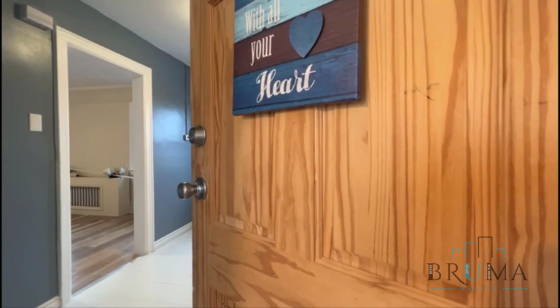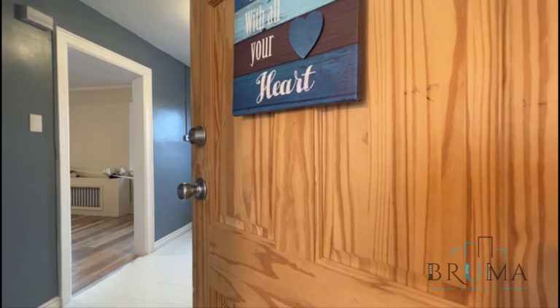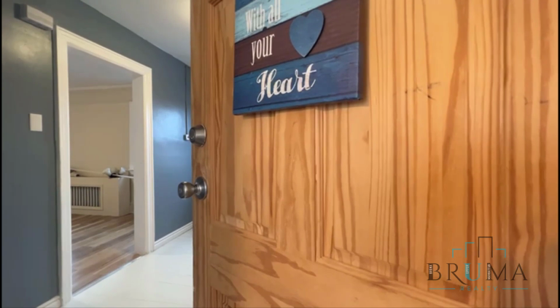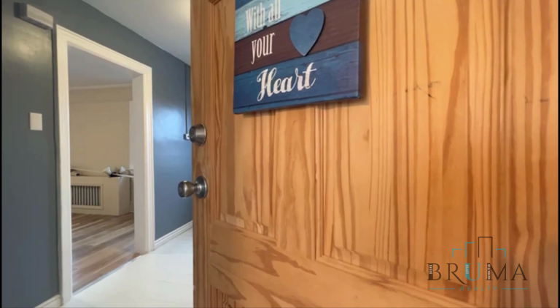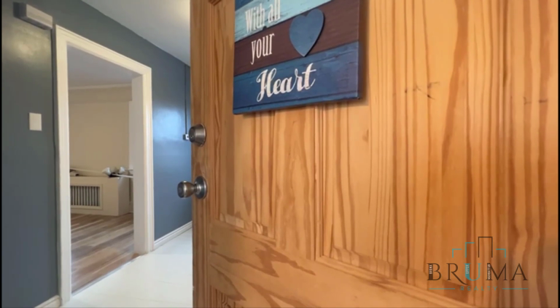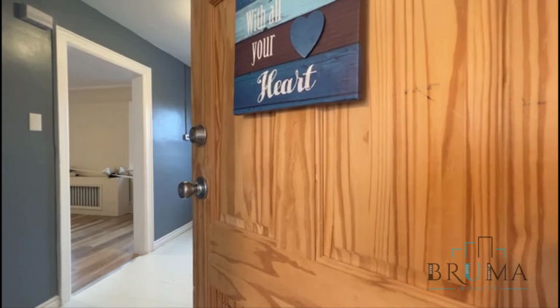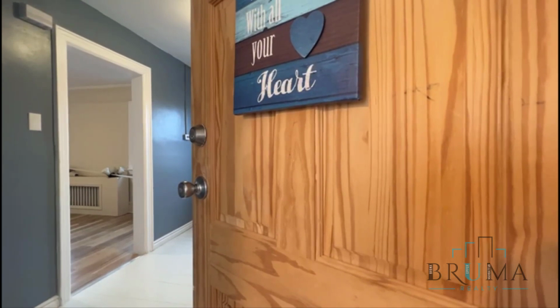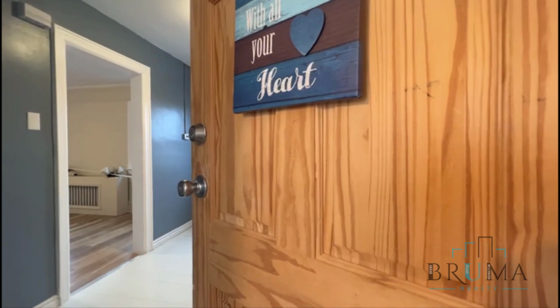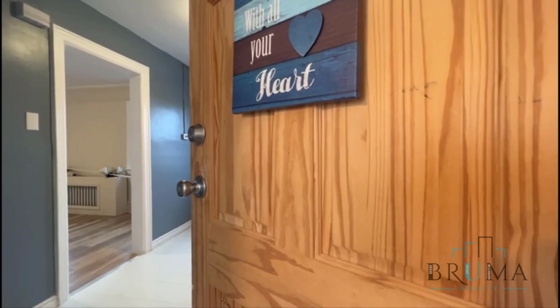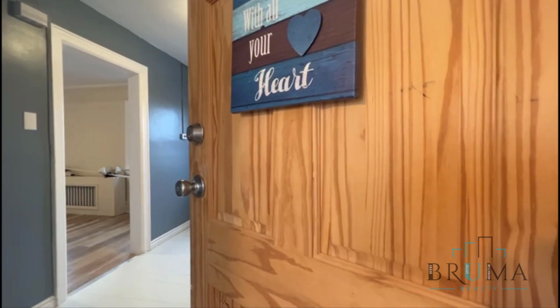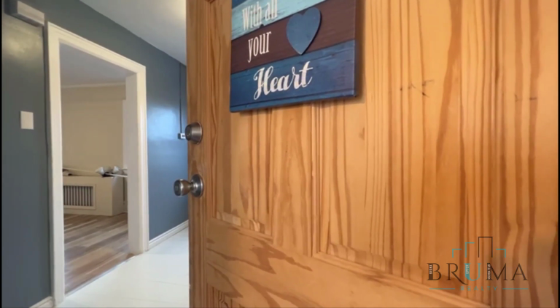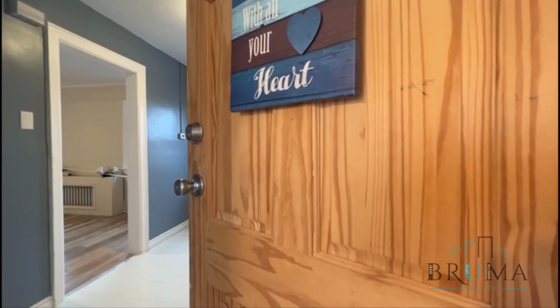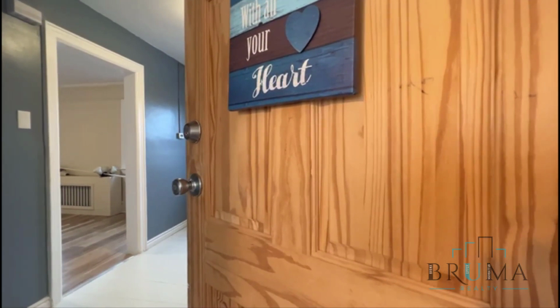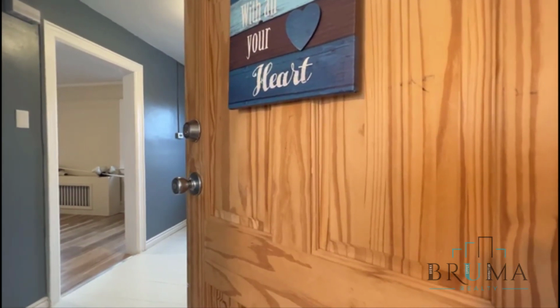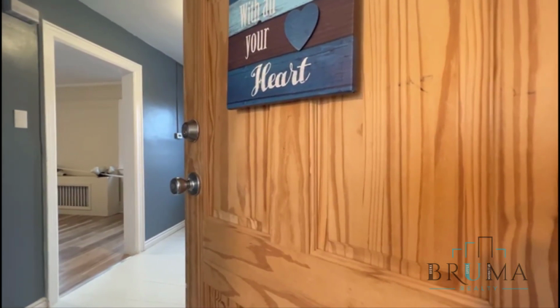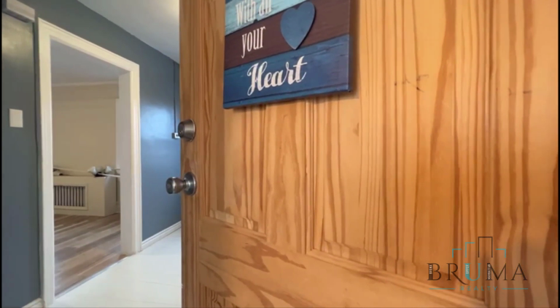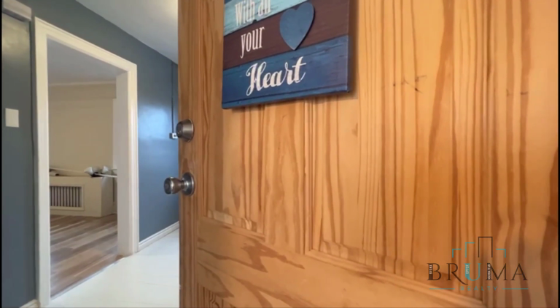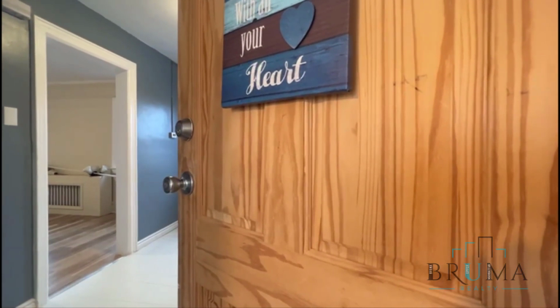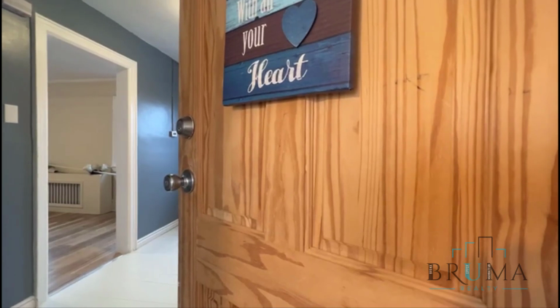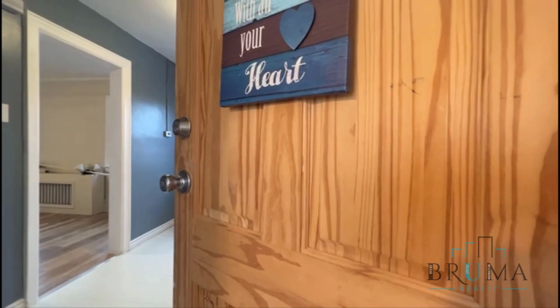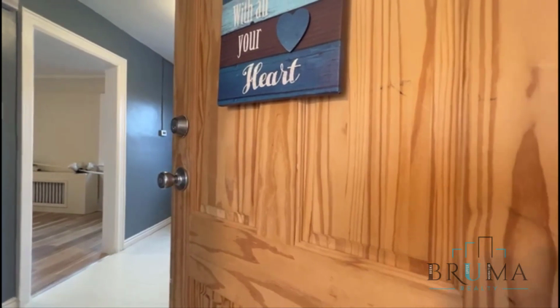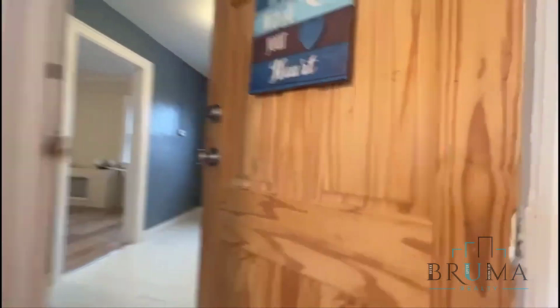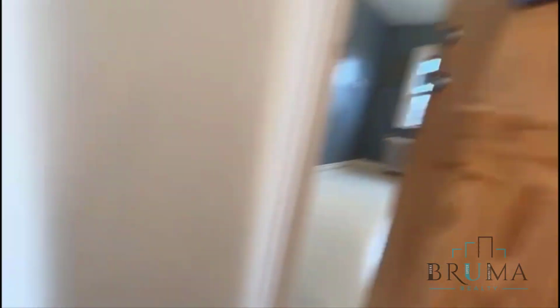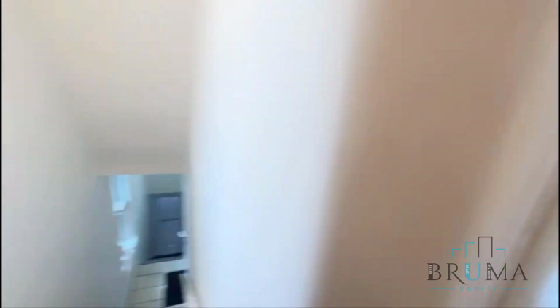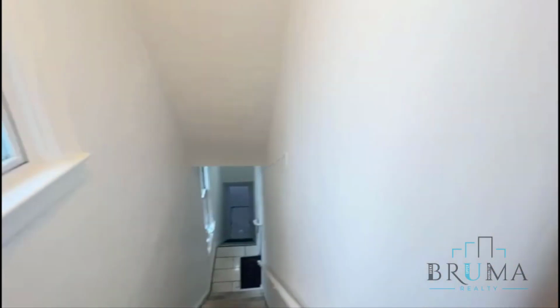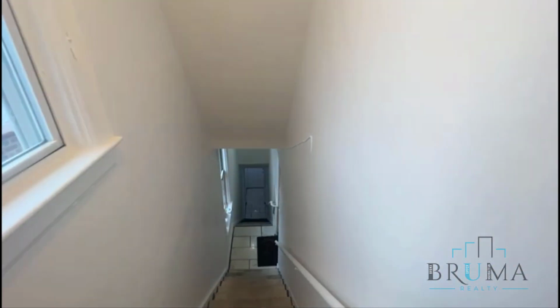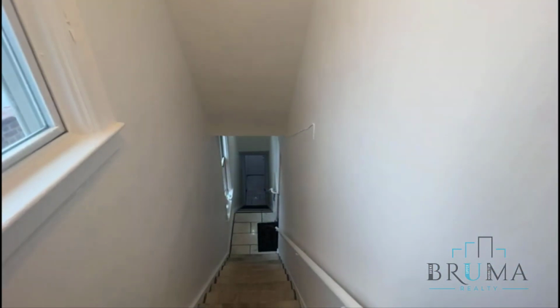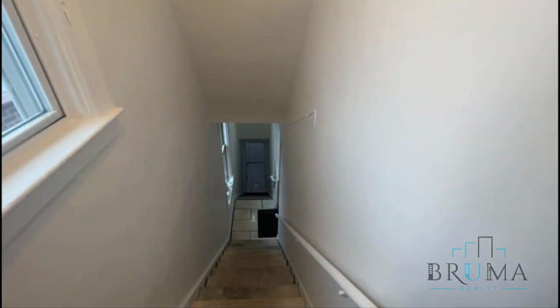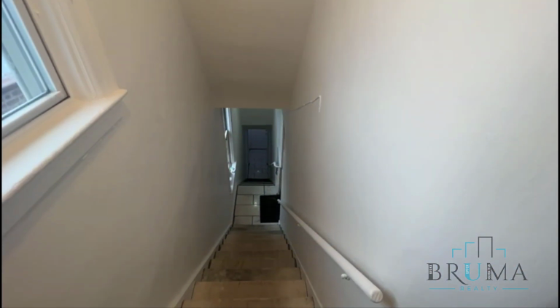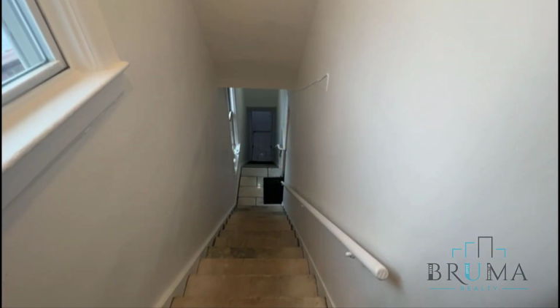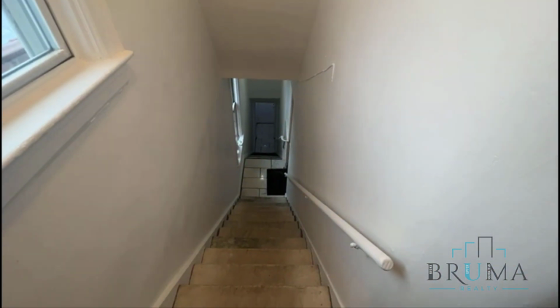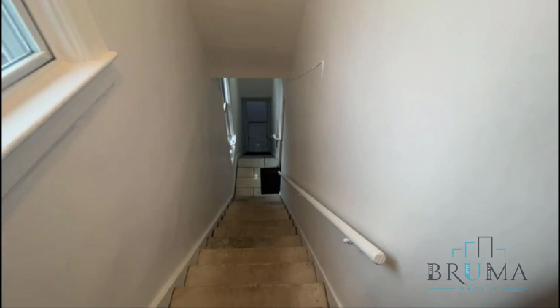This is 4131 Edson Avenue, apartment number three, which is a large two-bedroom here on the third floor of a walk-up. It's only two flights up.